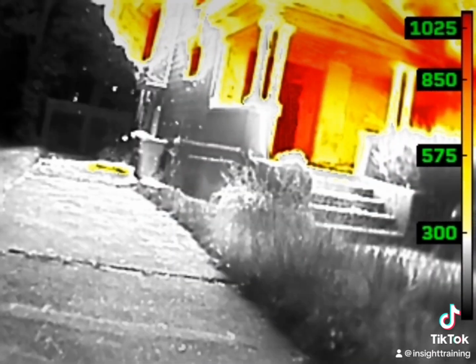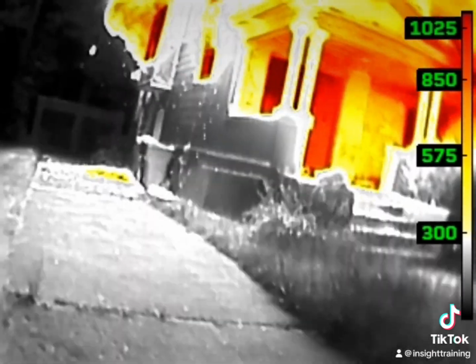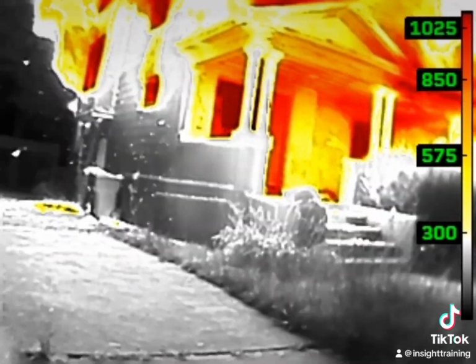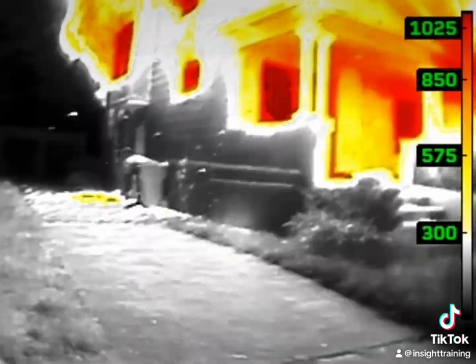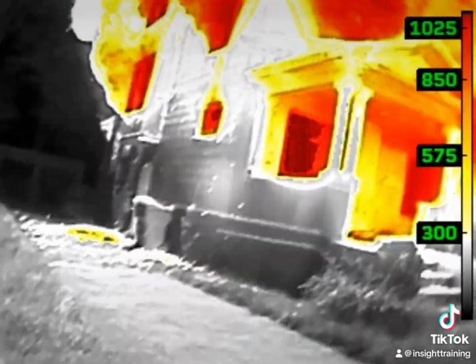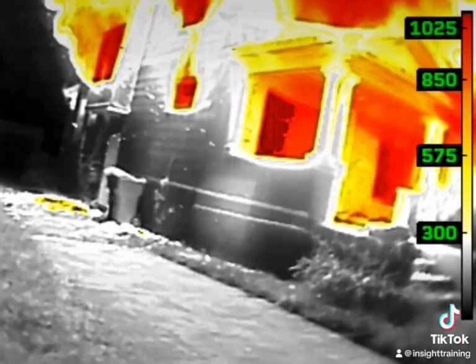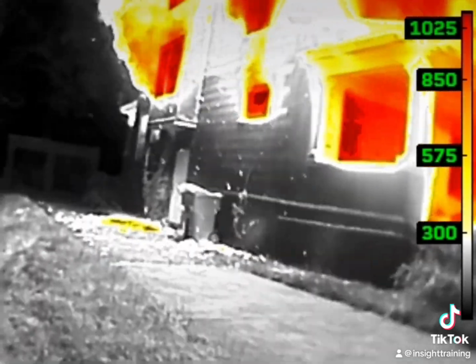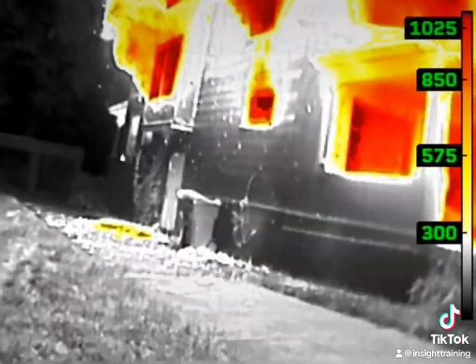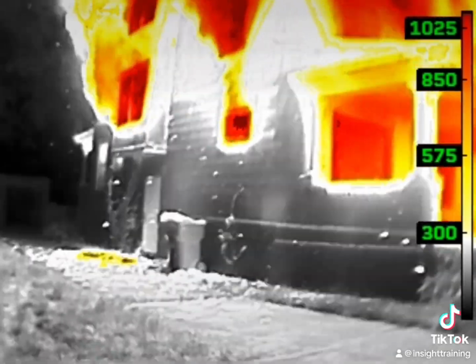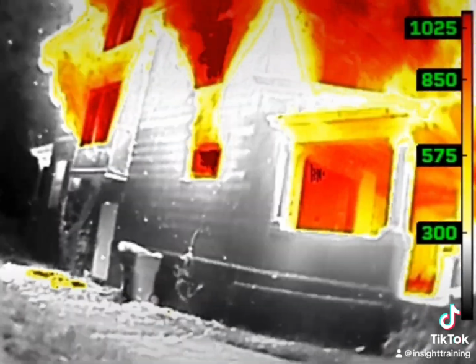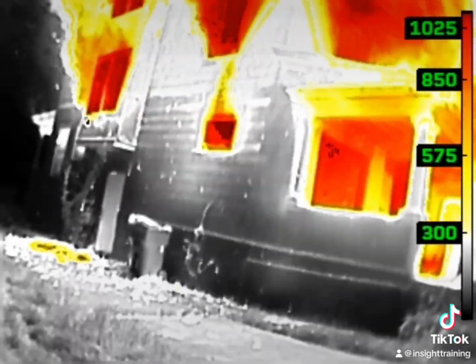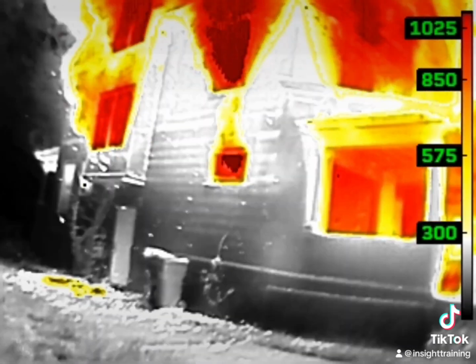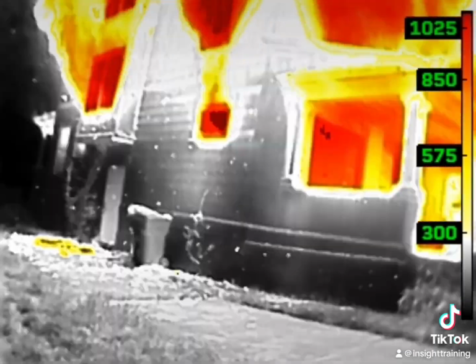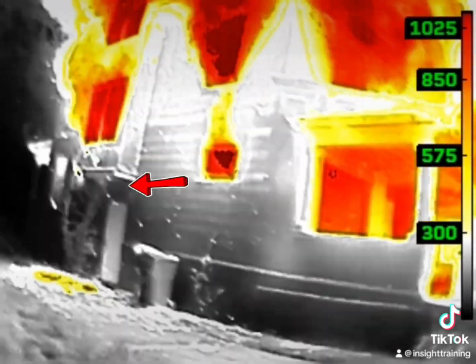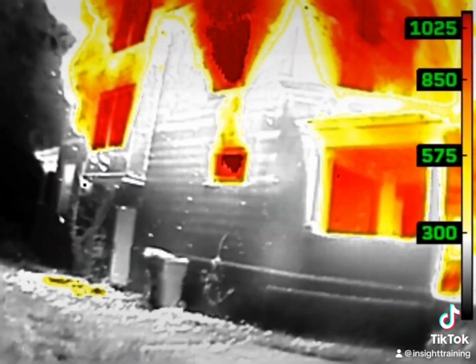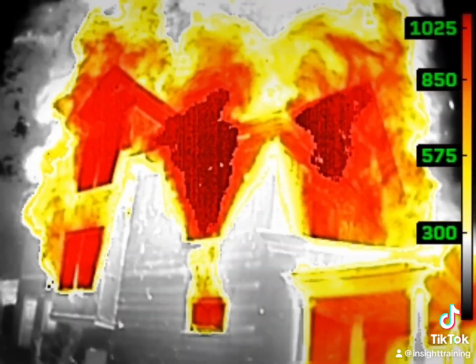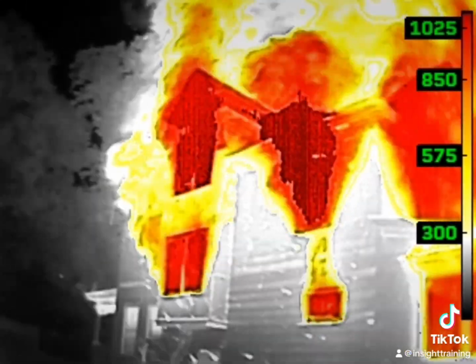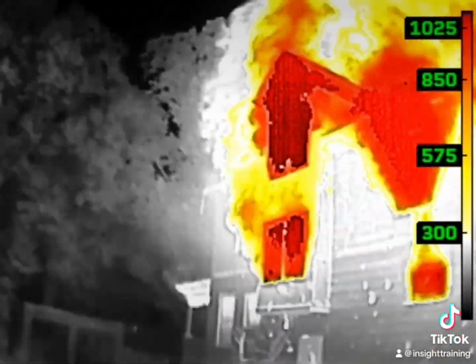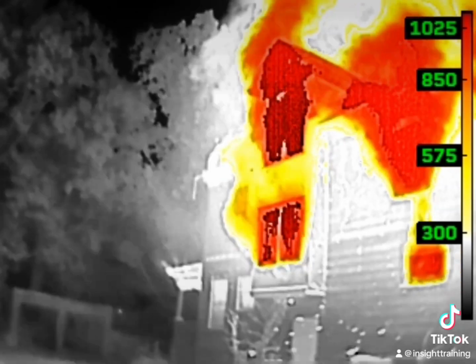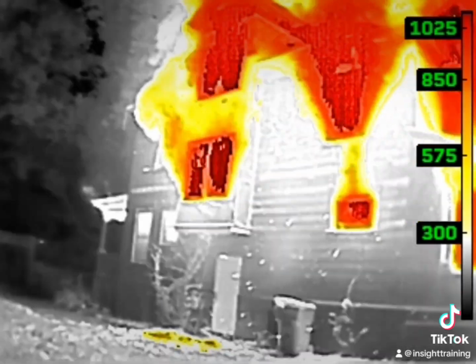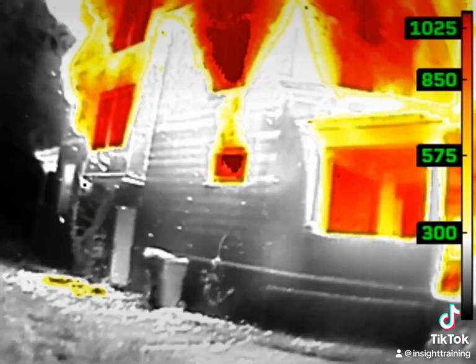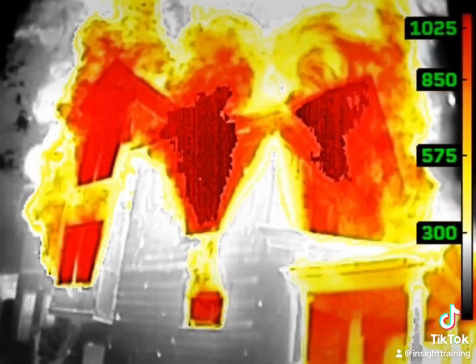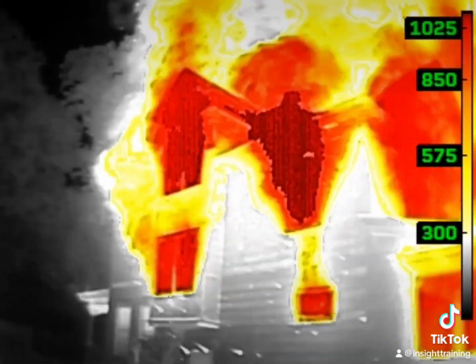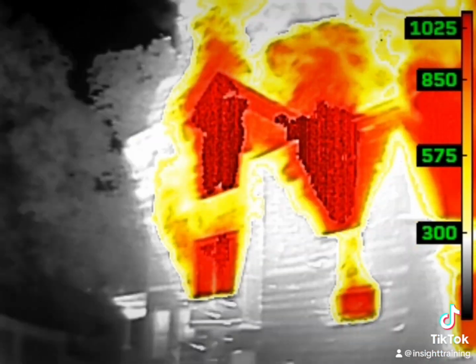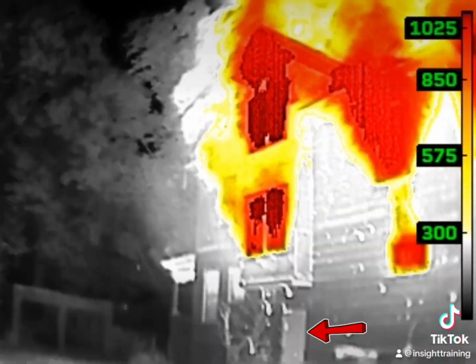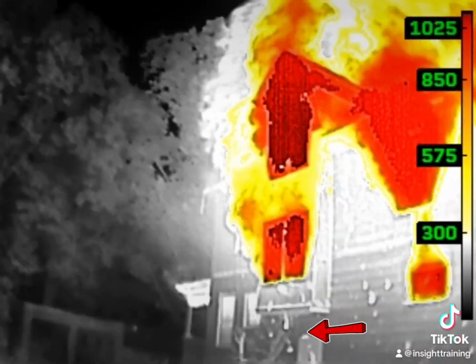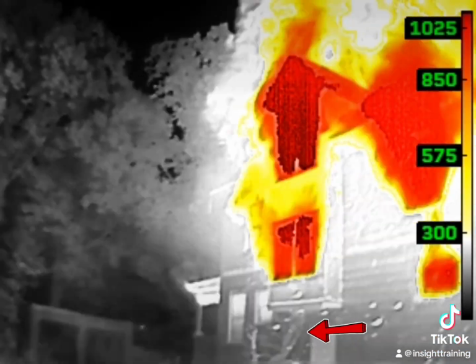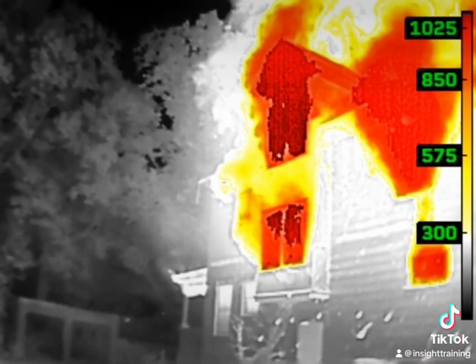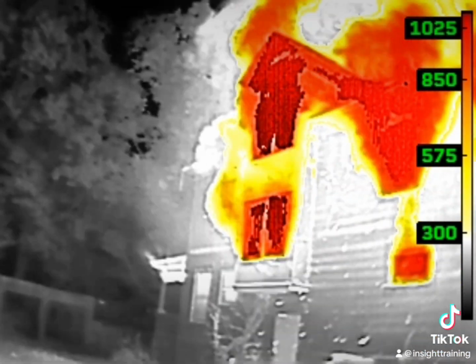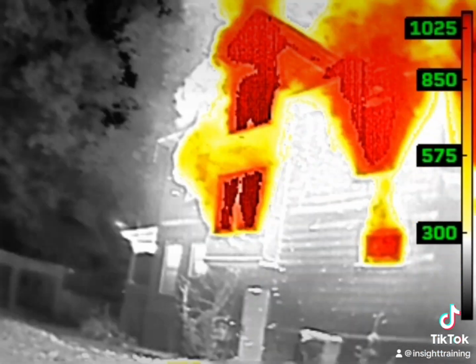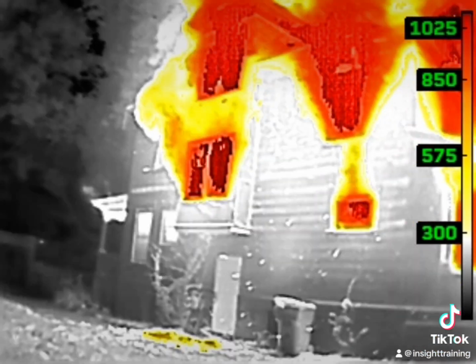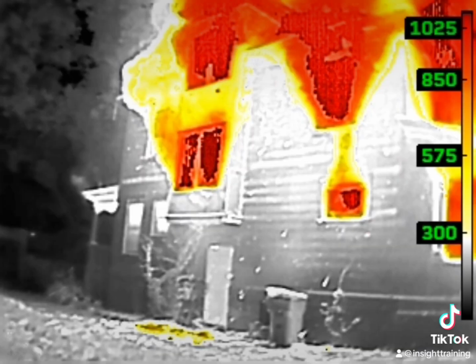Notice how much heat is transferring out into the structures around it — the next-door neighbor's house, the trees, the bushes. As we come around this side, we see that the majority of our fire and heat is on the Bravo Division, and we confirm the basement doors we thought.